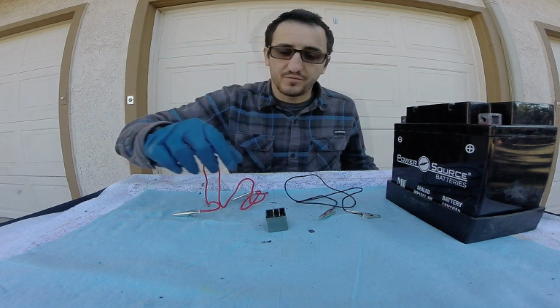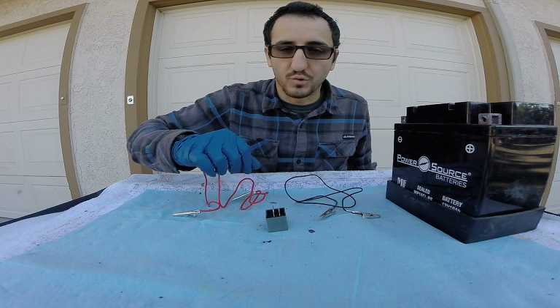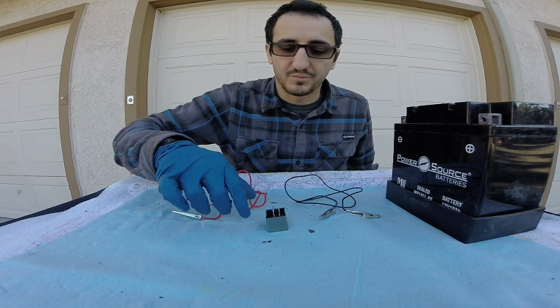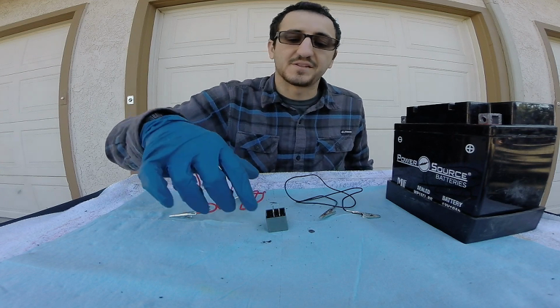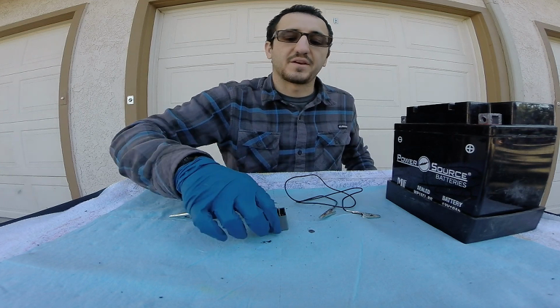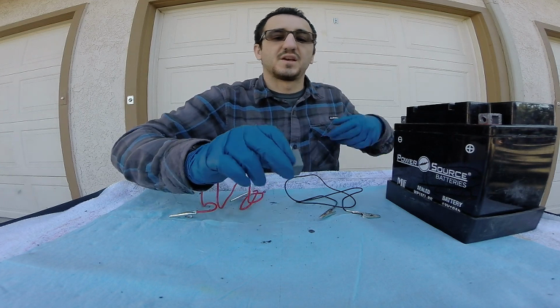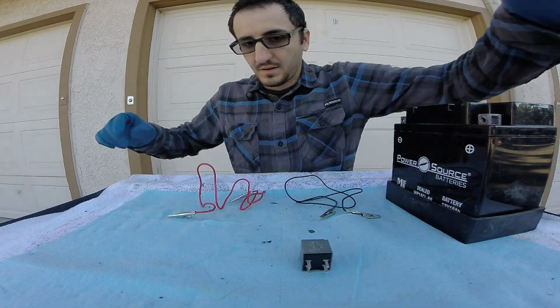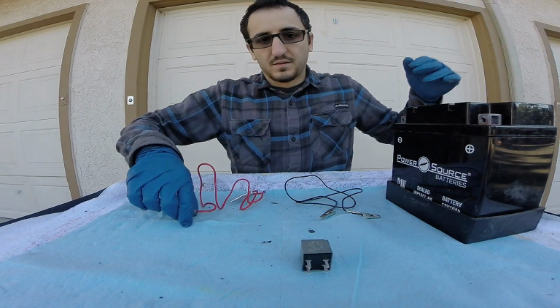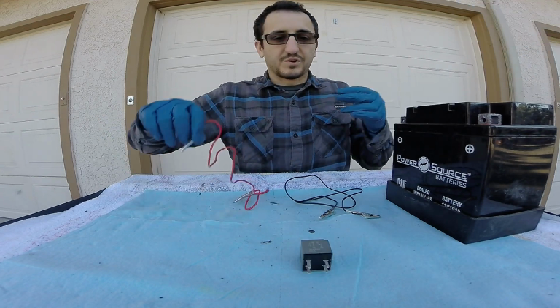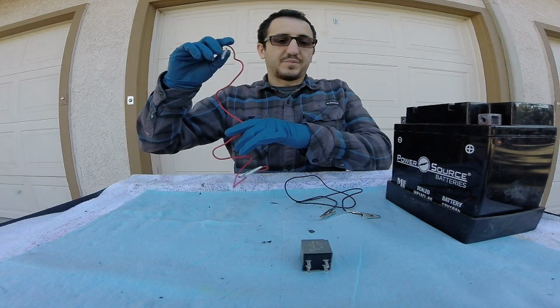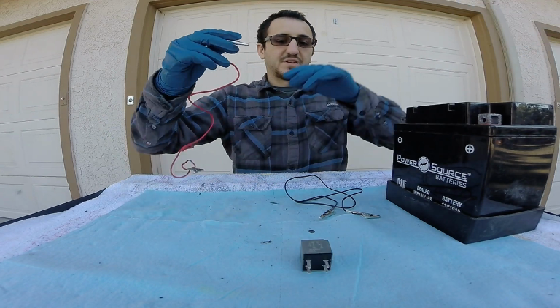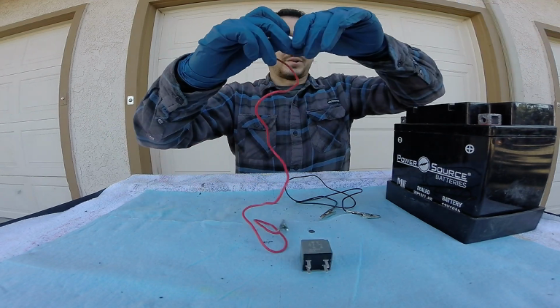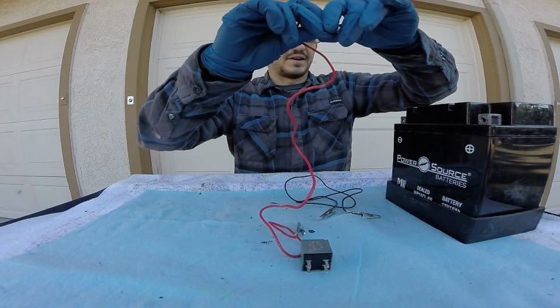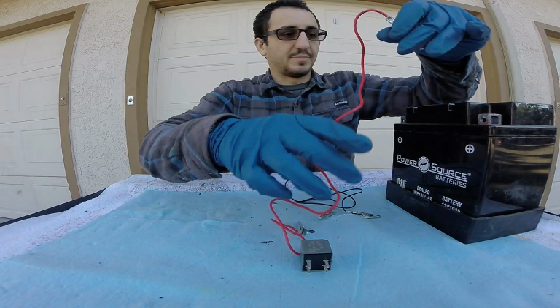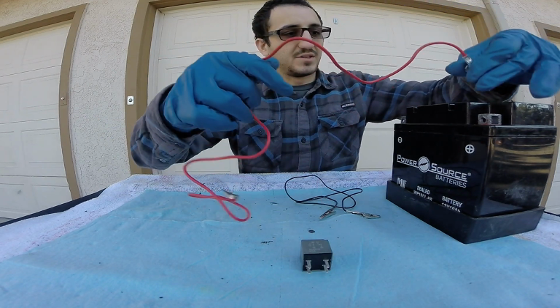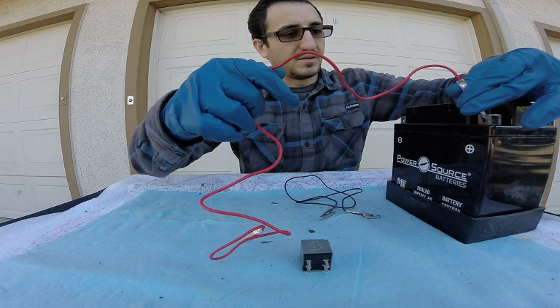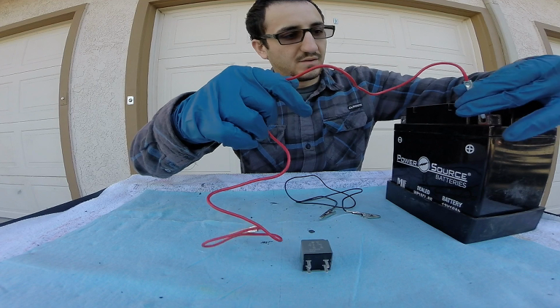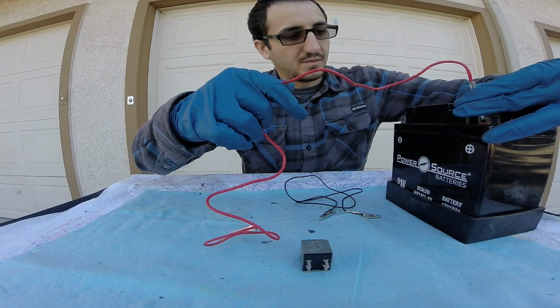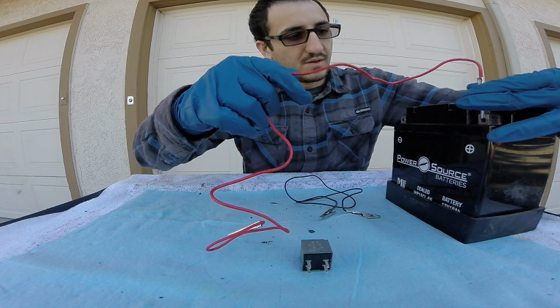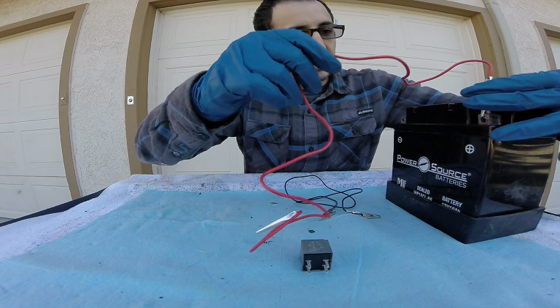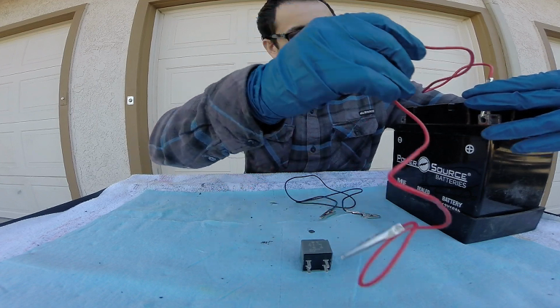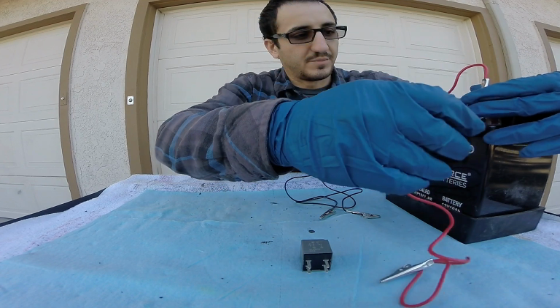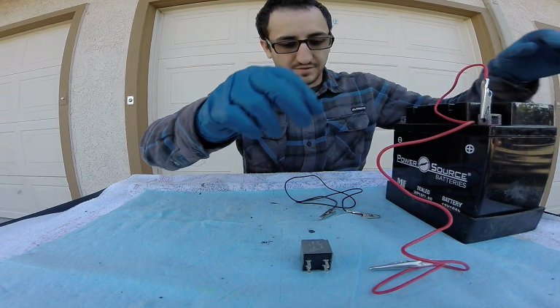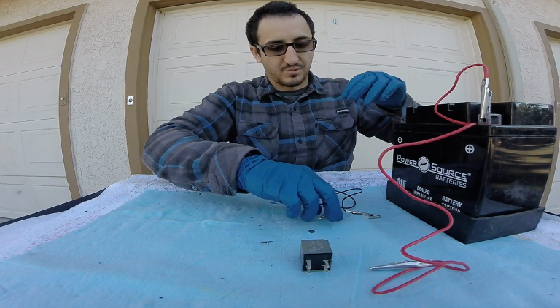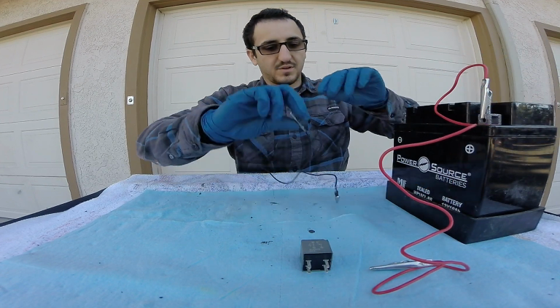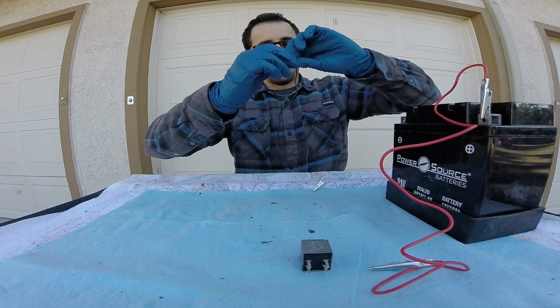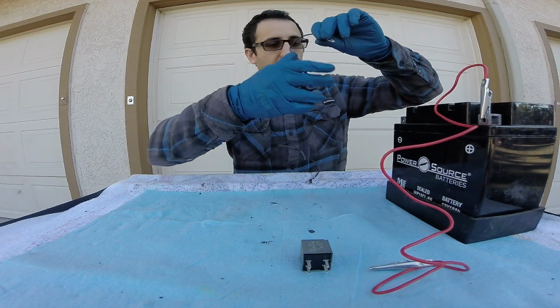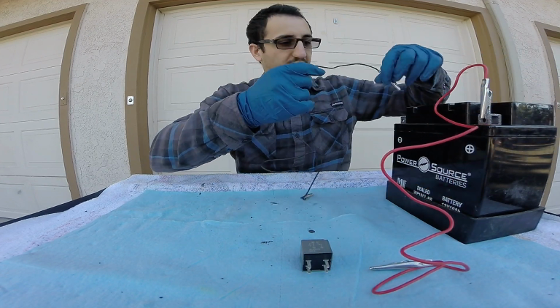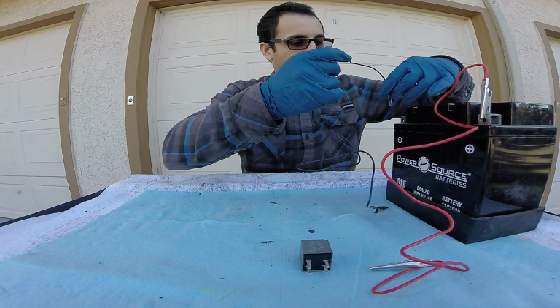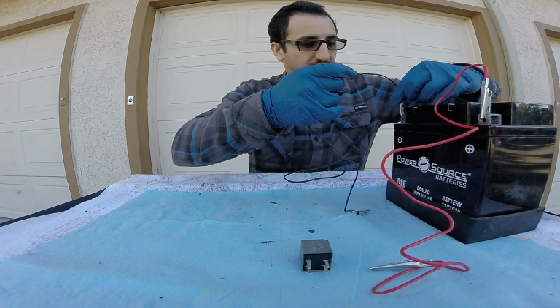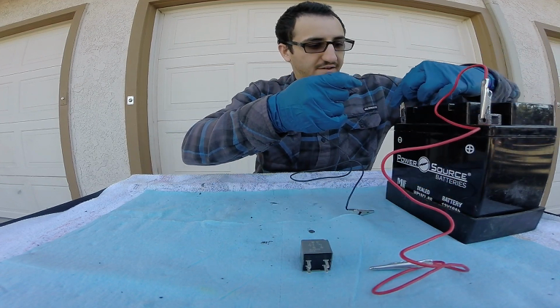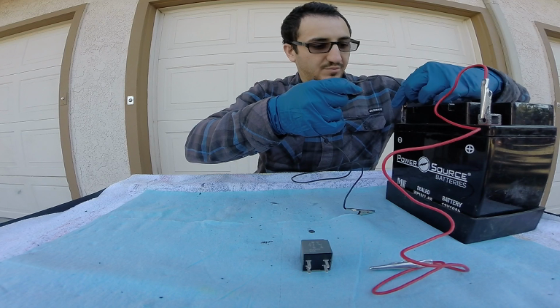We're going to start off with a four-pin relay today. First step is to connect your alligator clips — the red to the positive cable, the black to the negative cable.